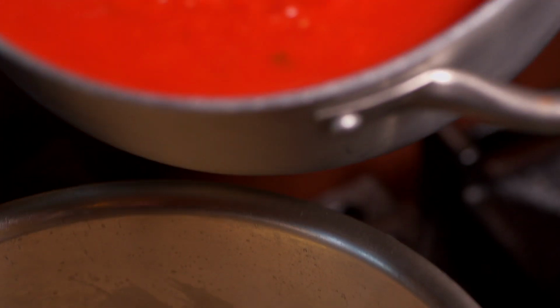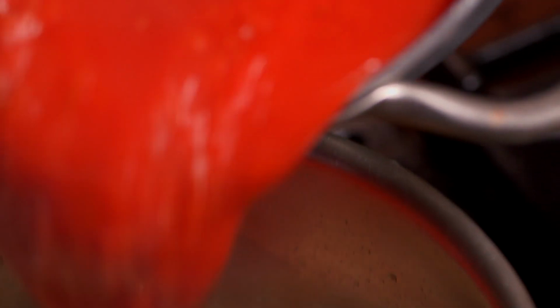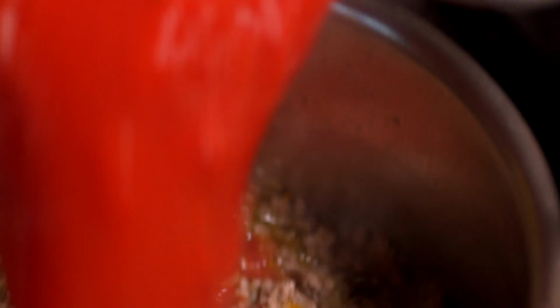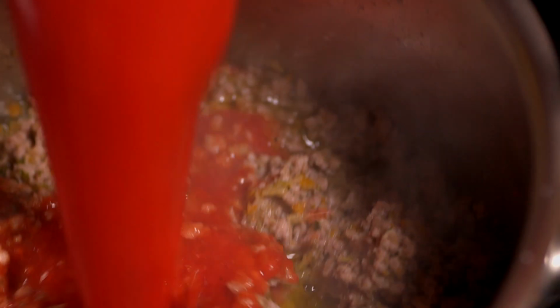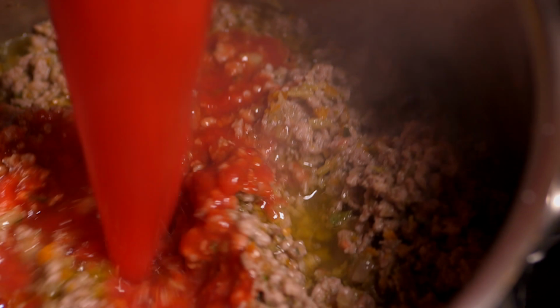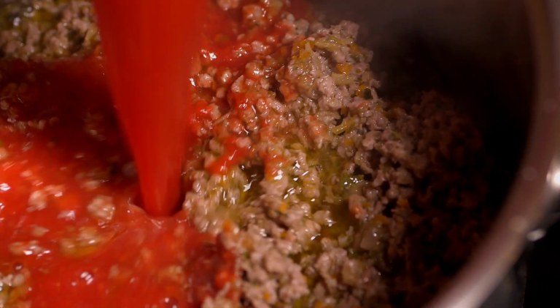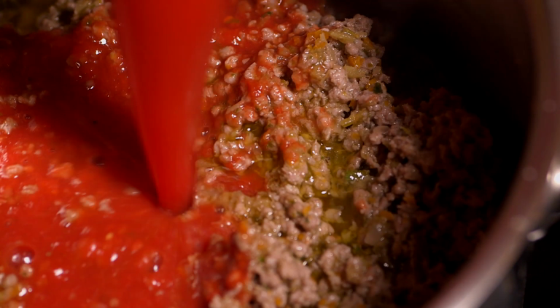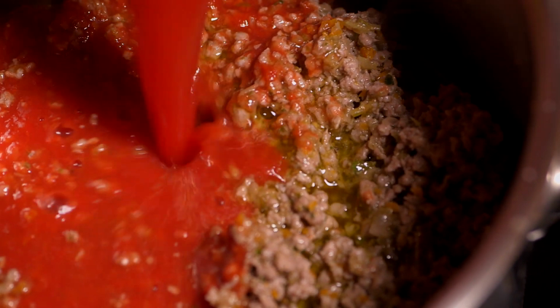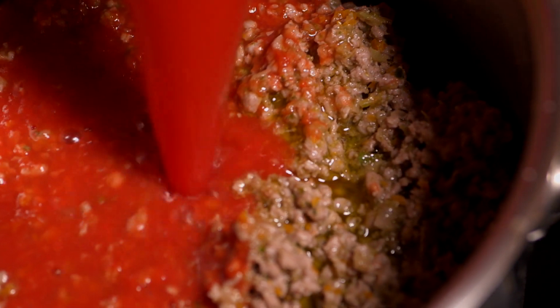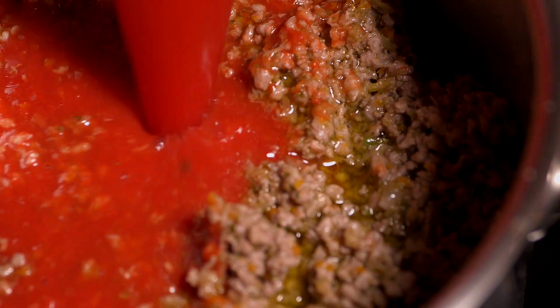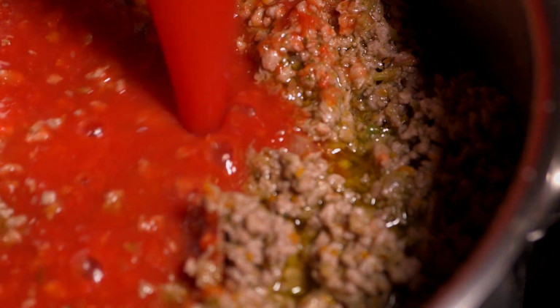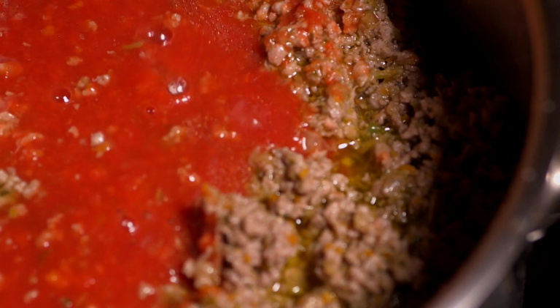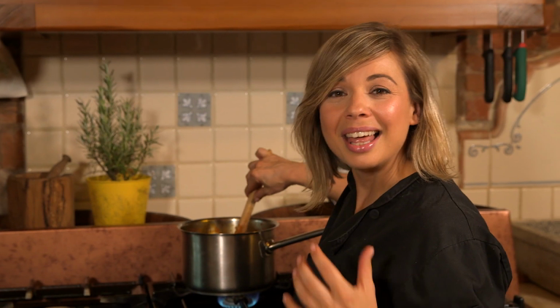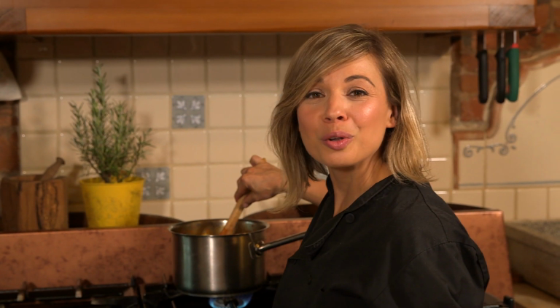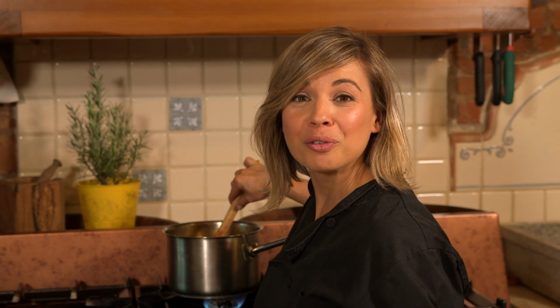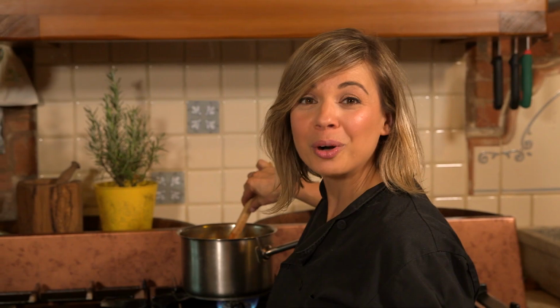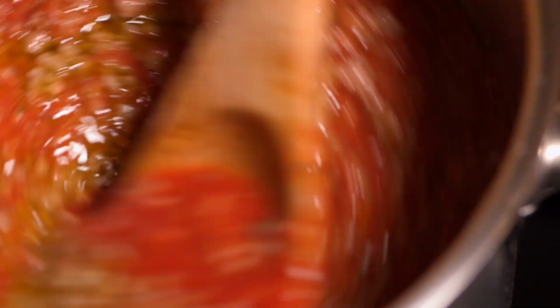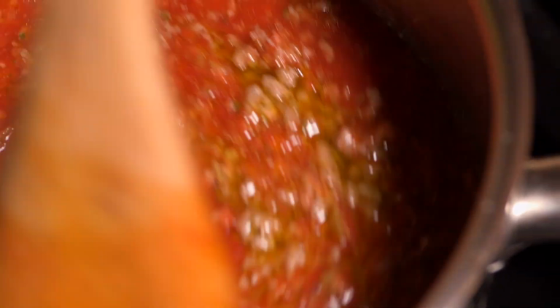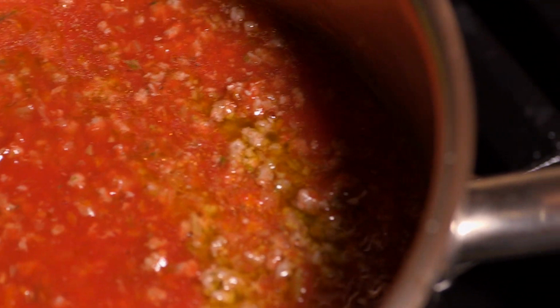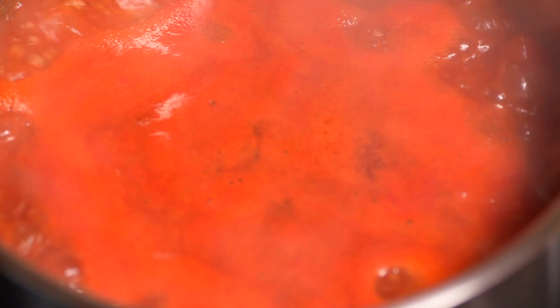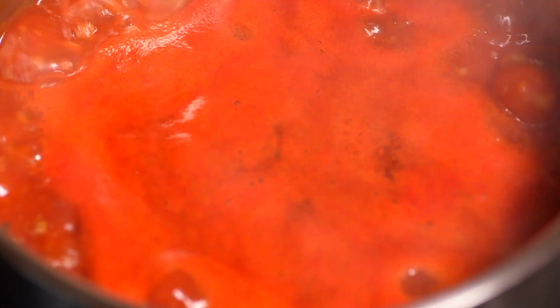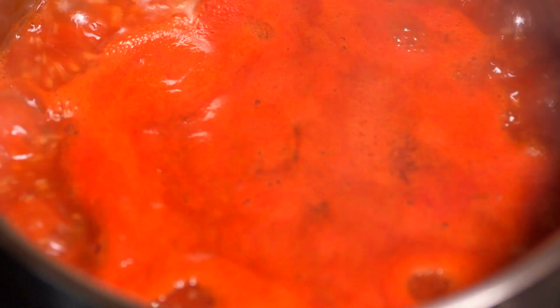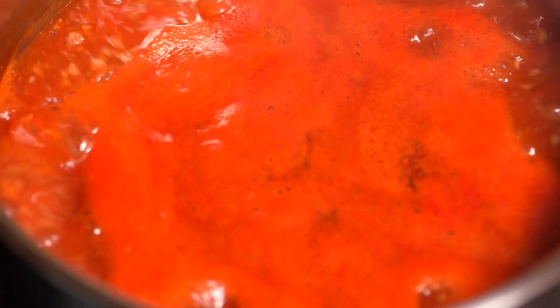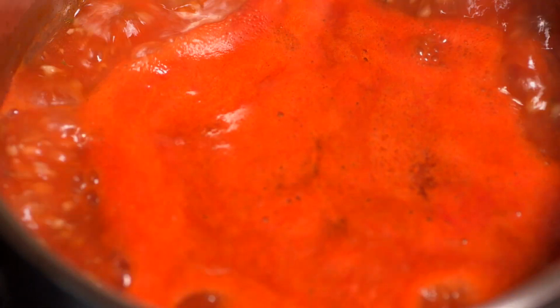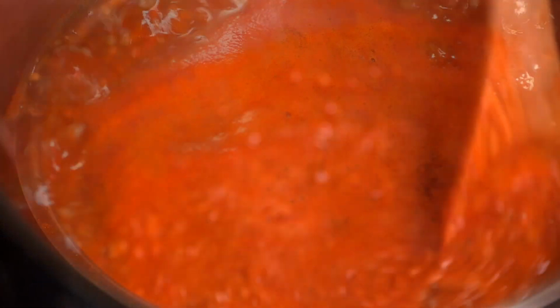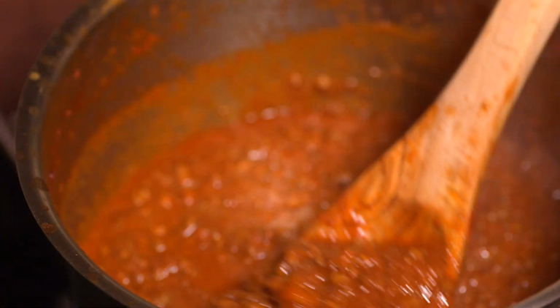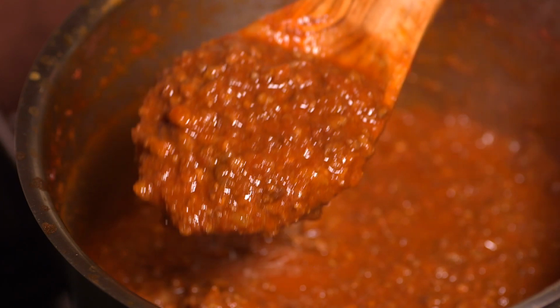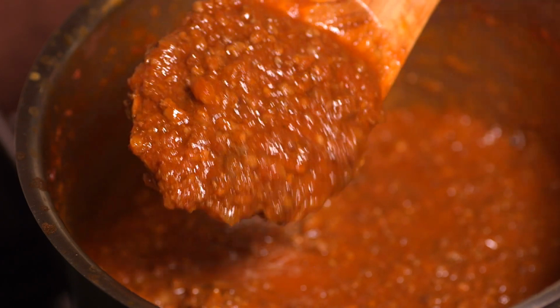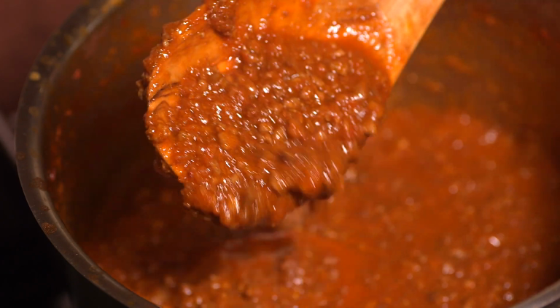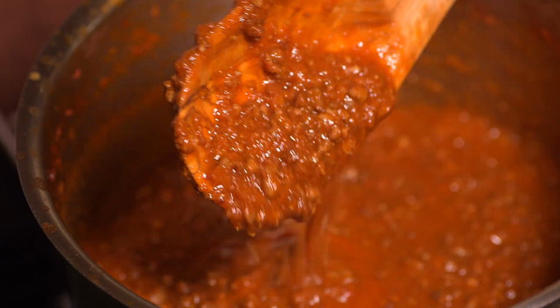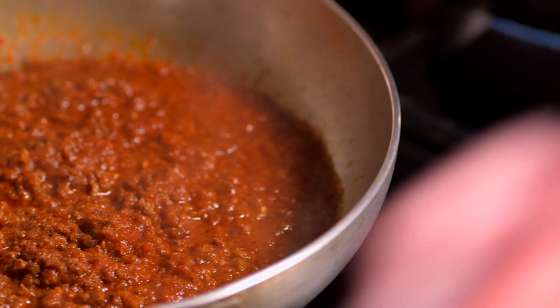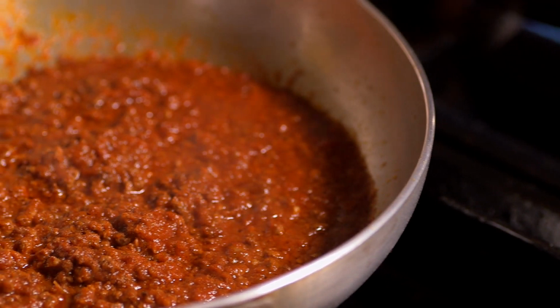Then add your tomato sauce and let the sauce boil for one hour until the liquid is reduced. When the sauce is ready, transfer what you need to a shallow pan.